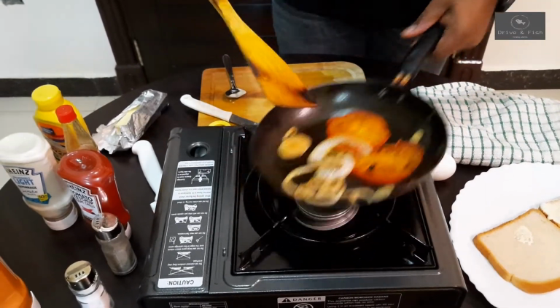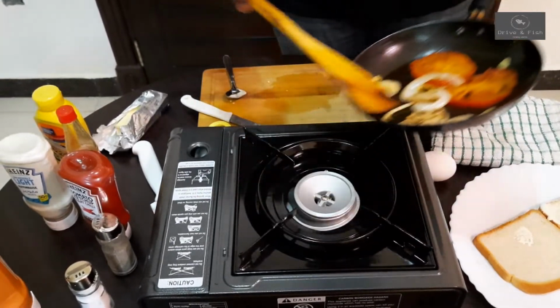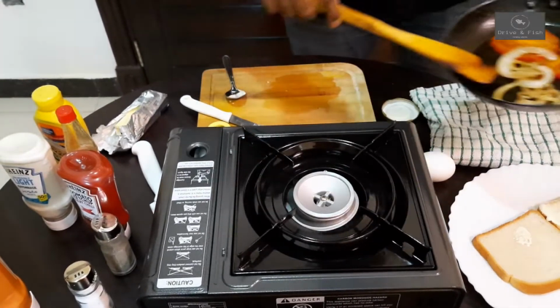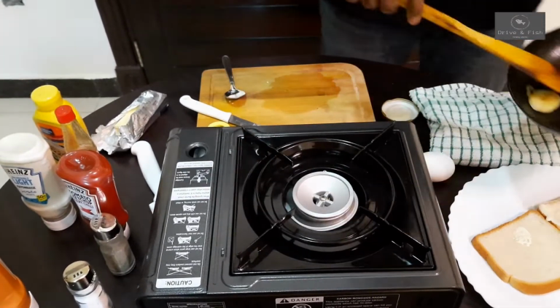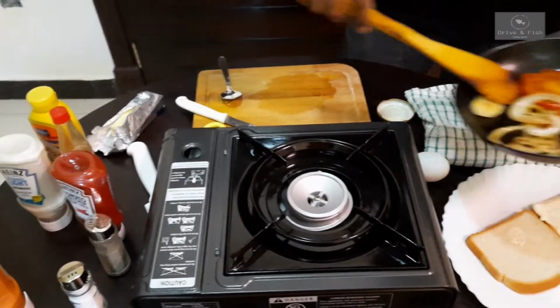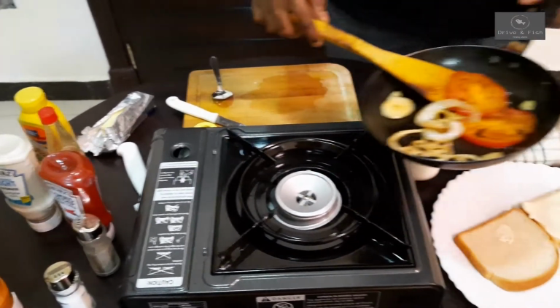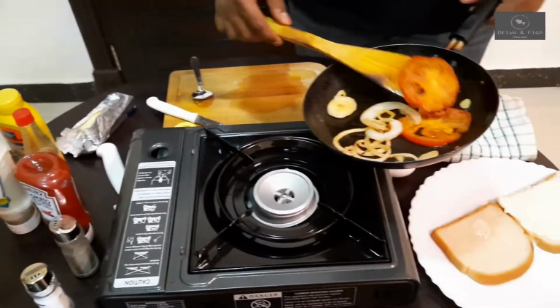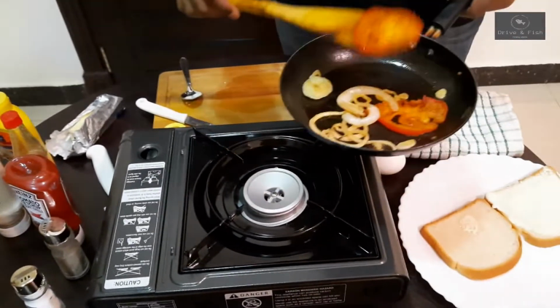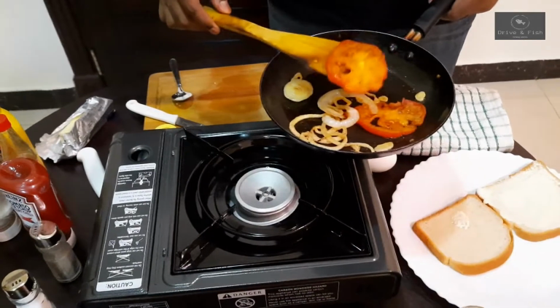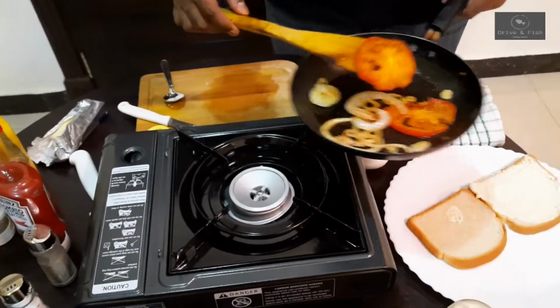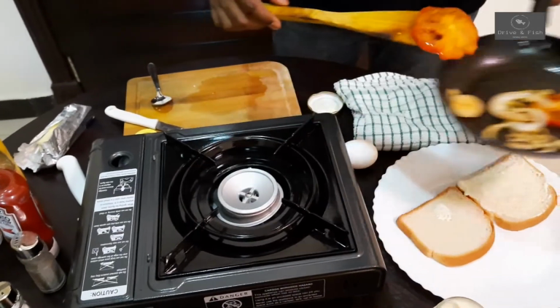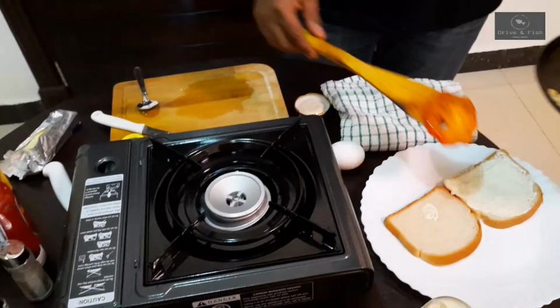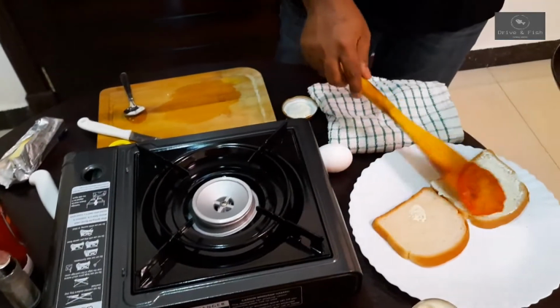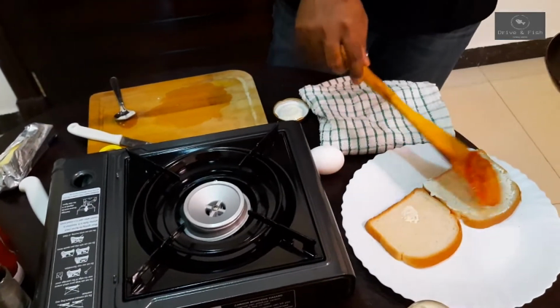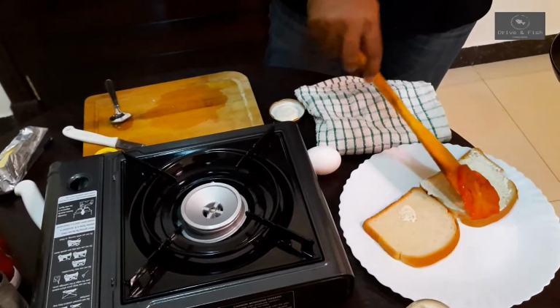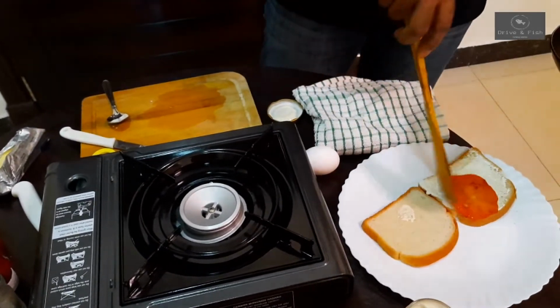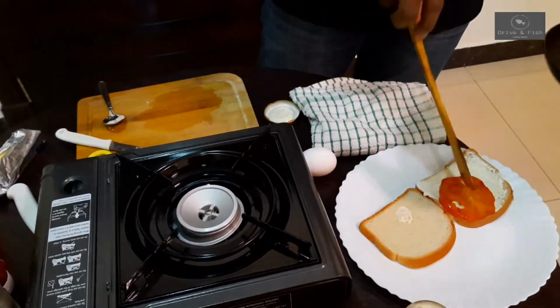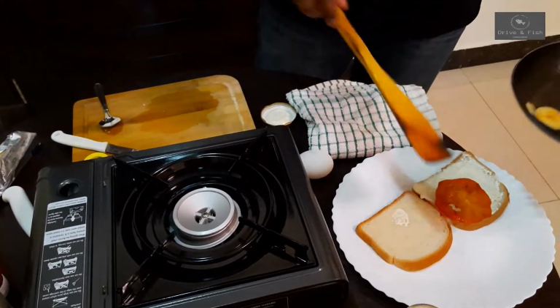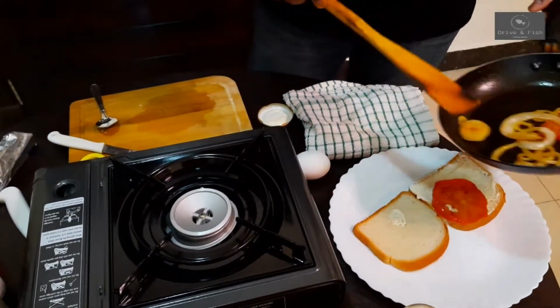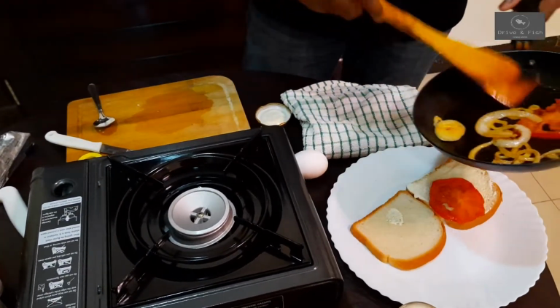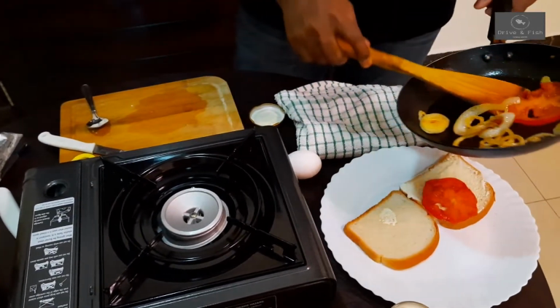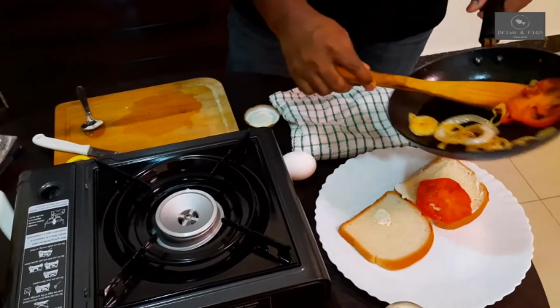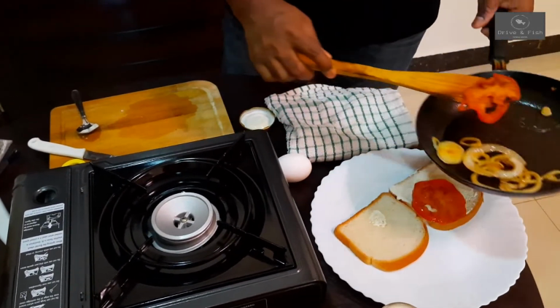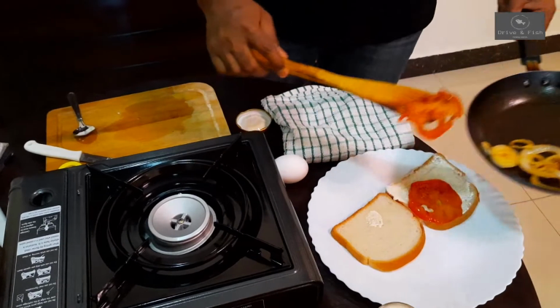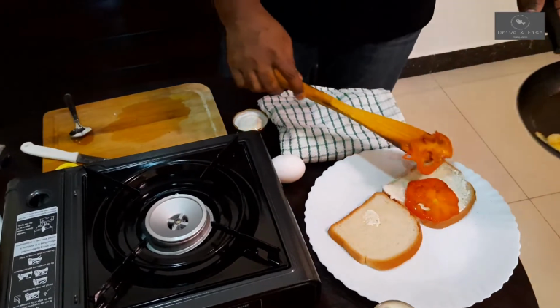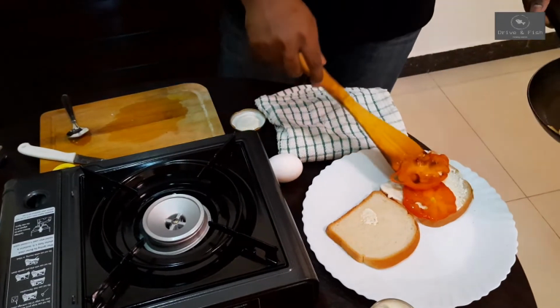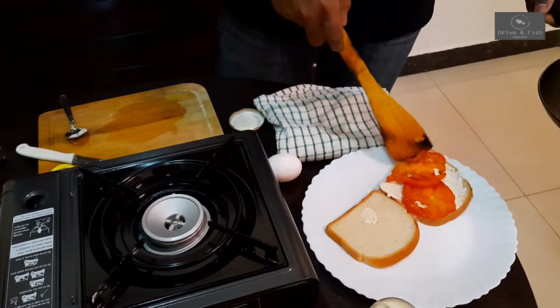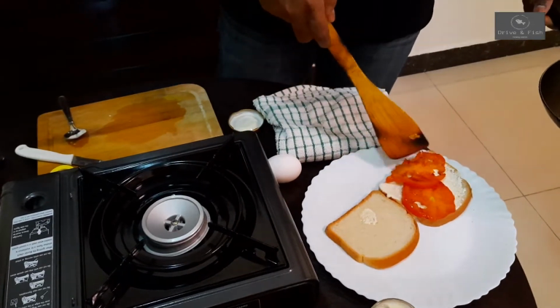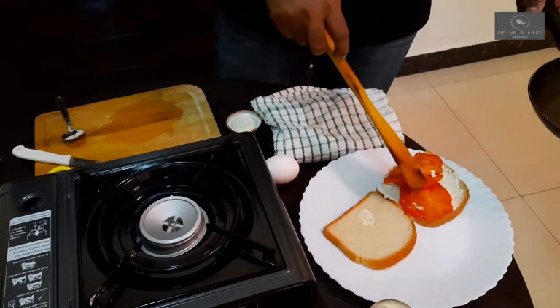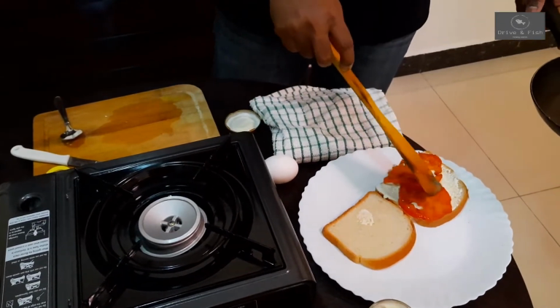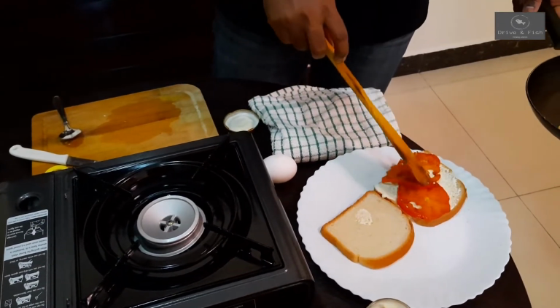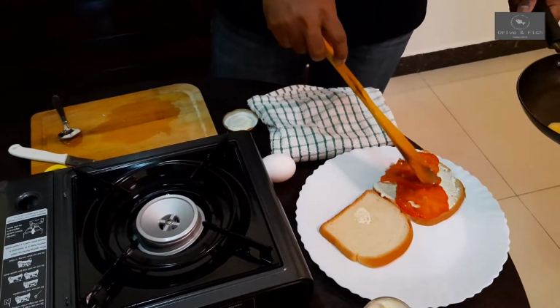So I'm just going to place these tomato and onion on top of the cheese. So you can see them — I have to place them evenly.